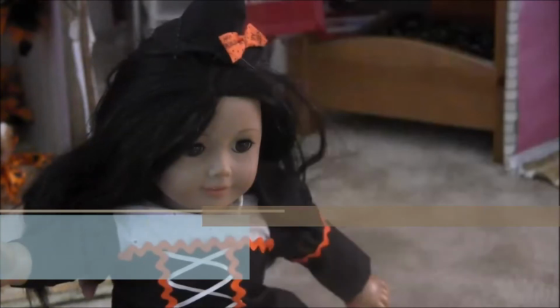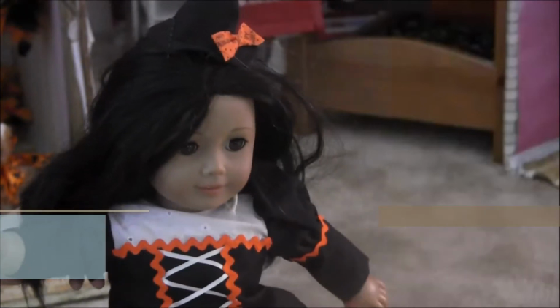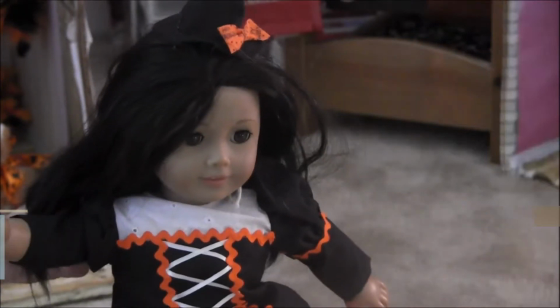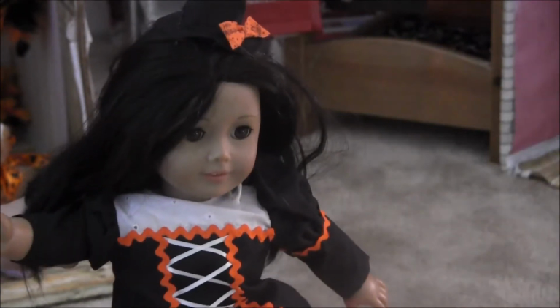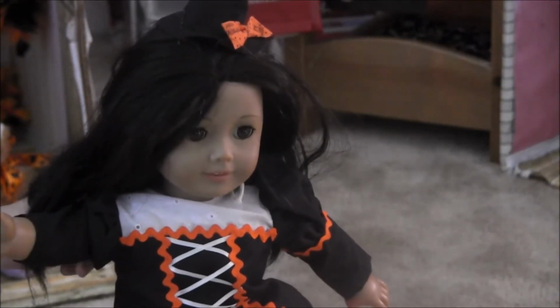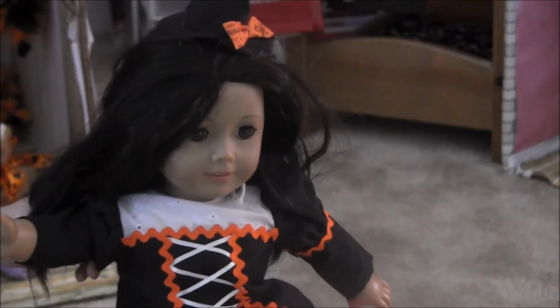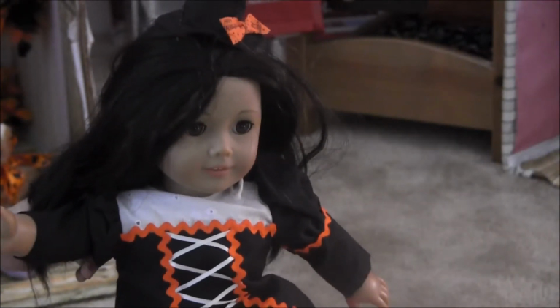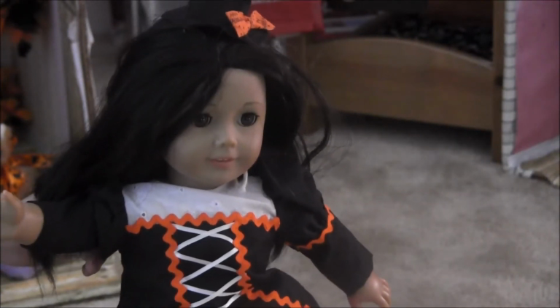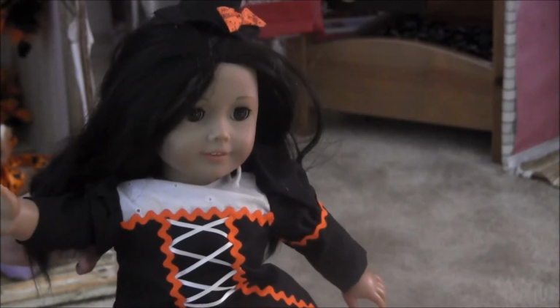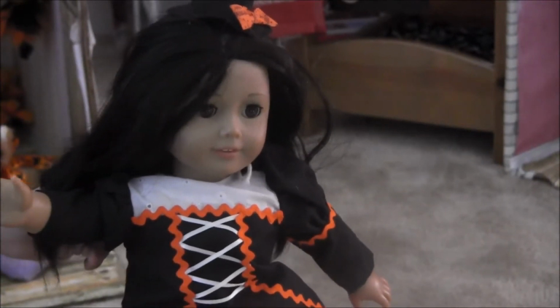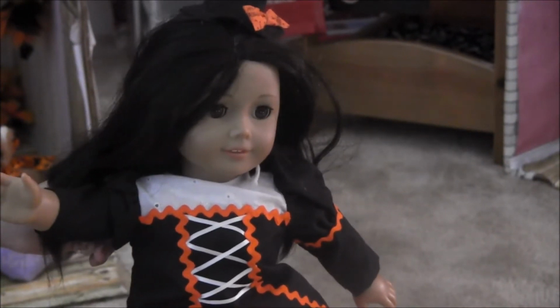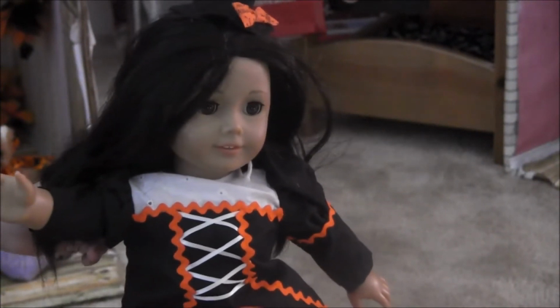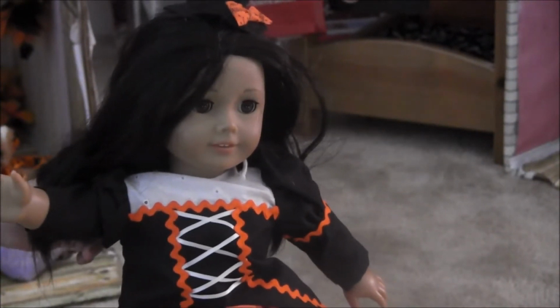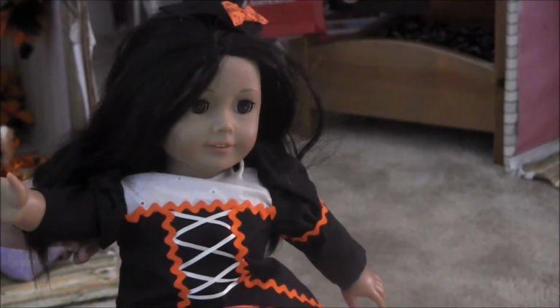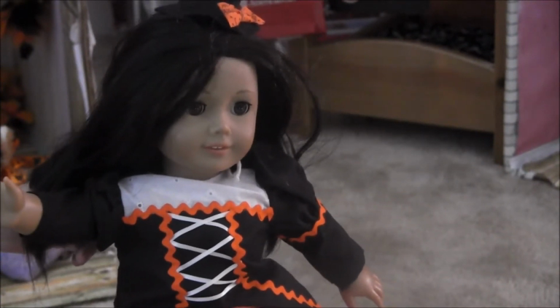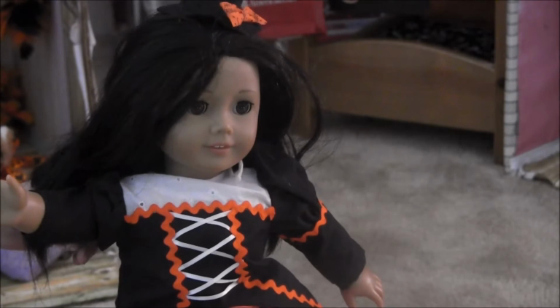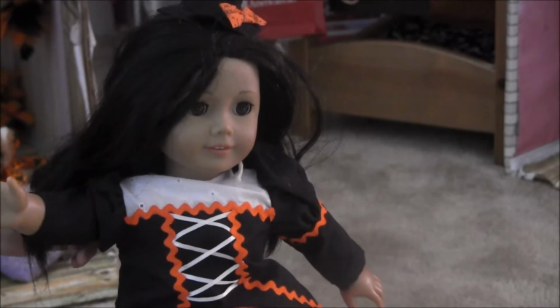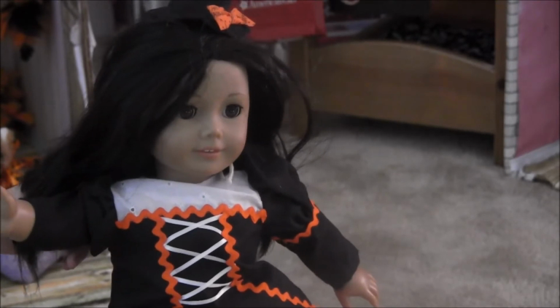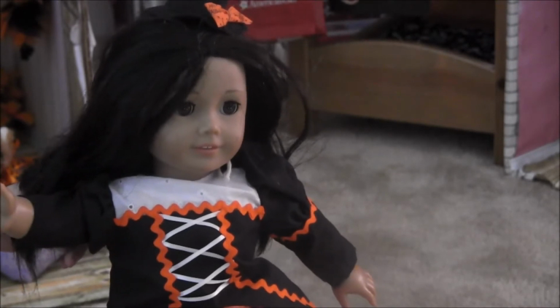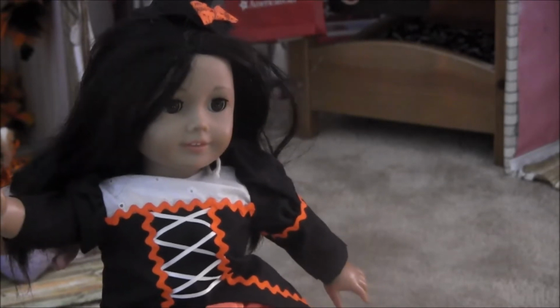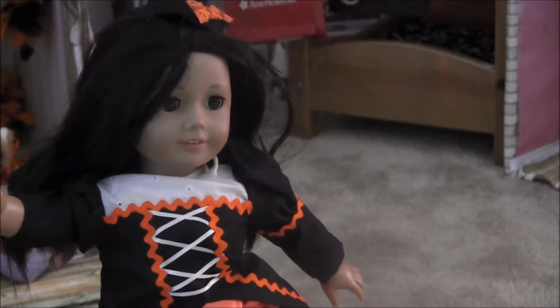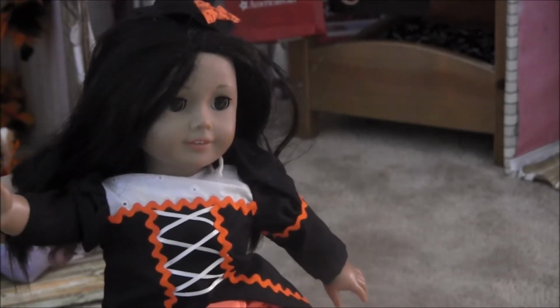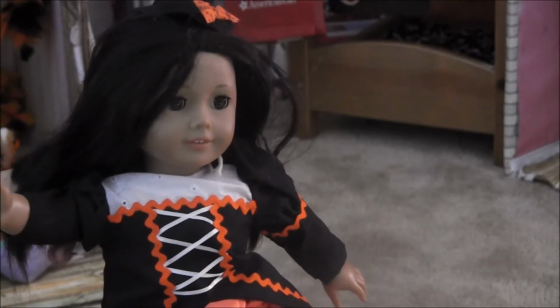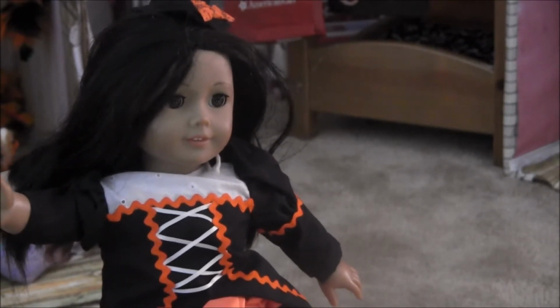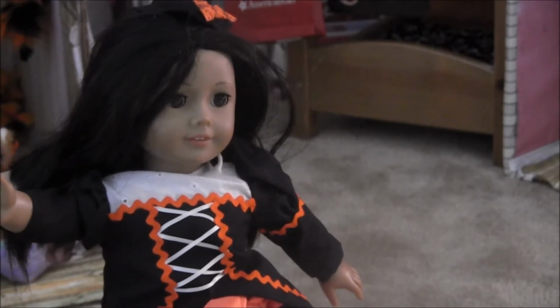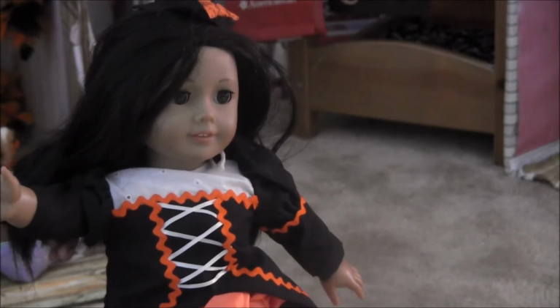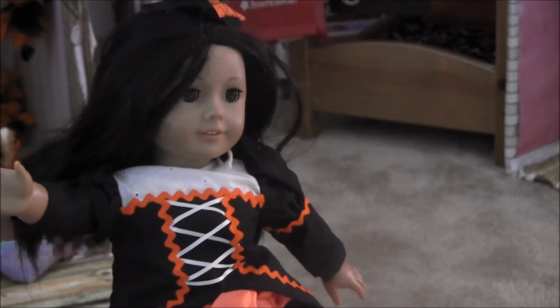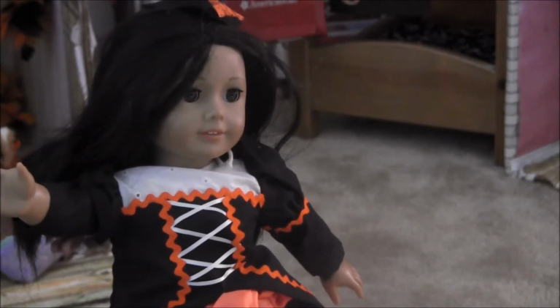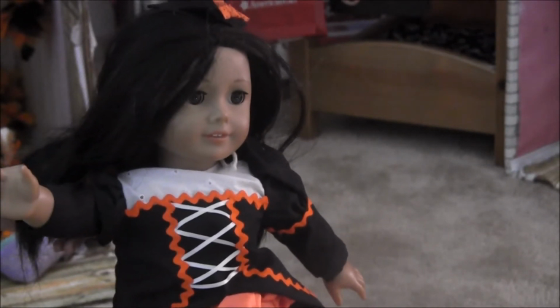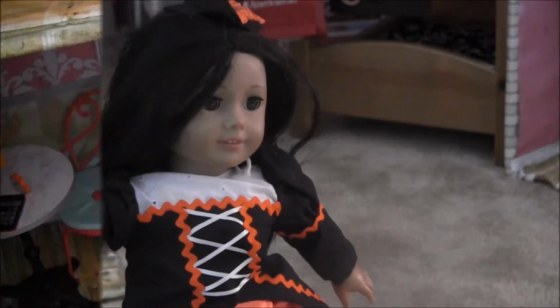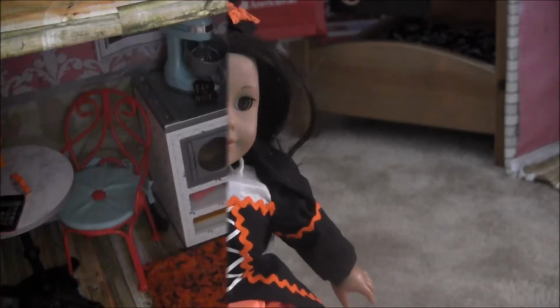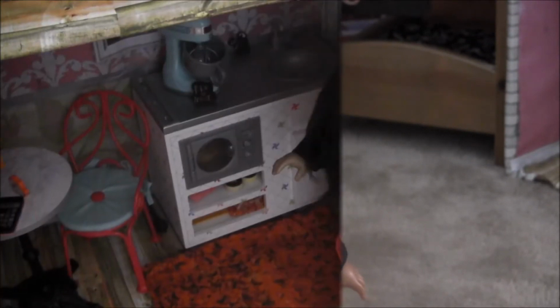Hello, this is NoodlePrinters.com and today we will show you through our Halloween decorated dollhouse.